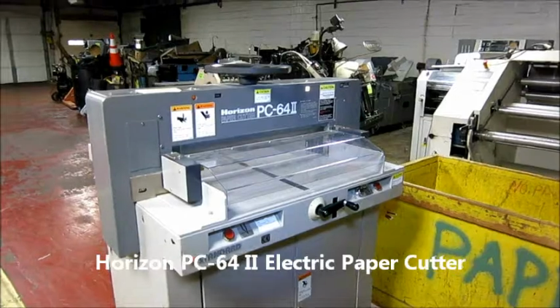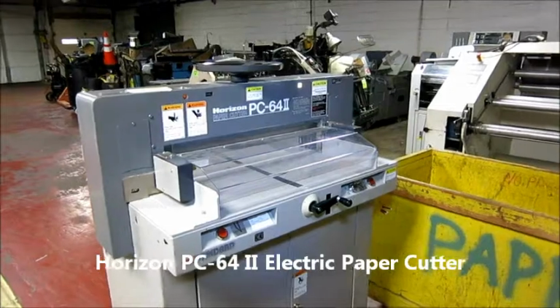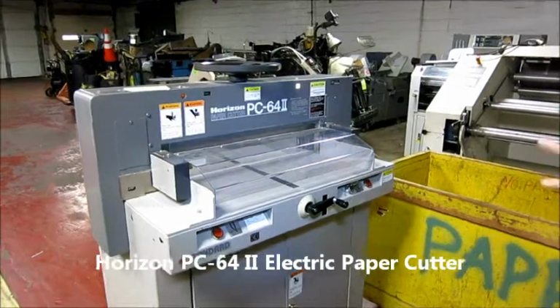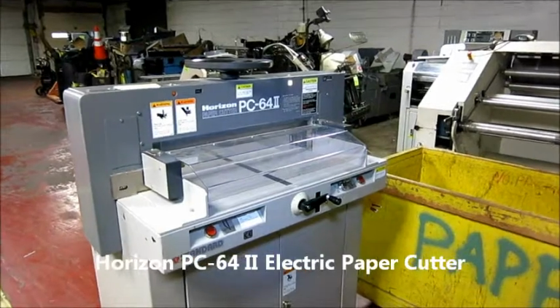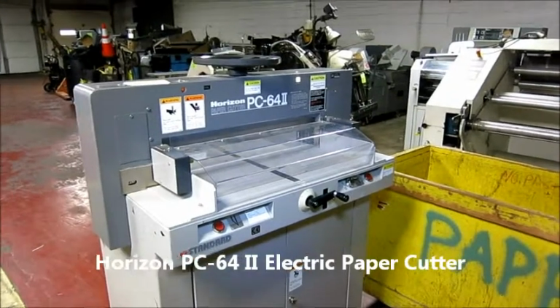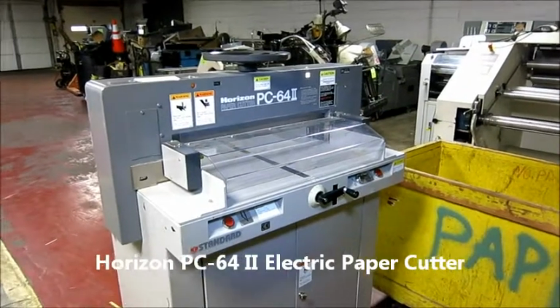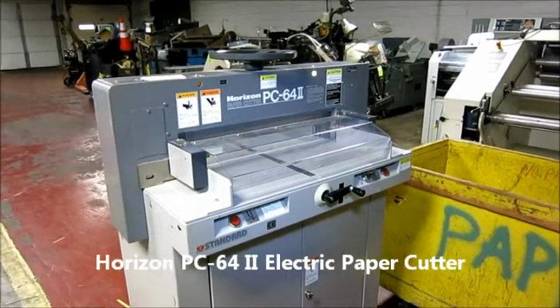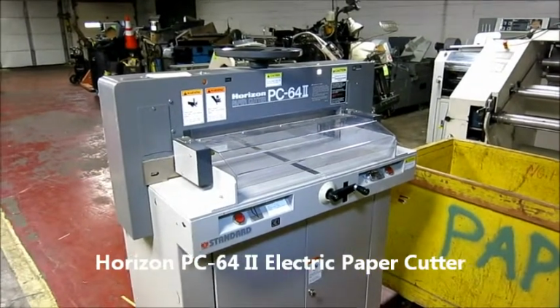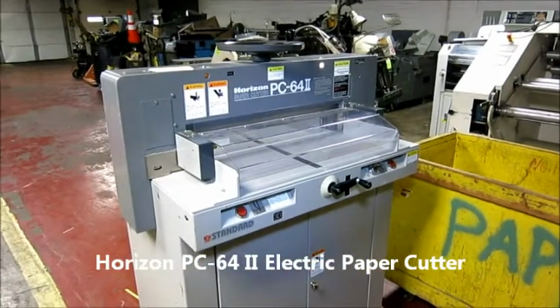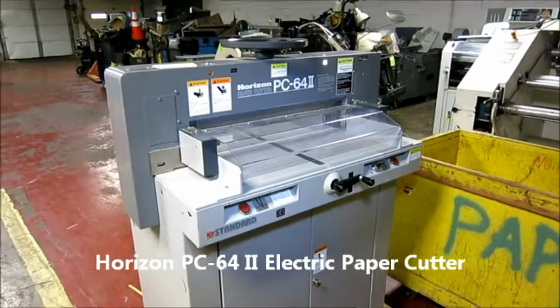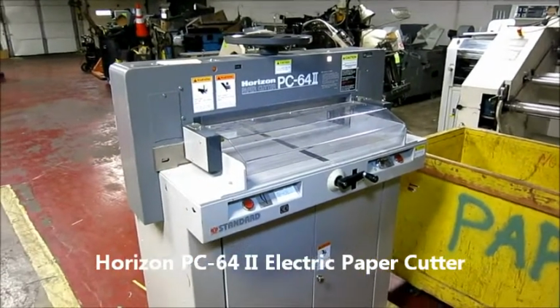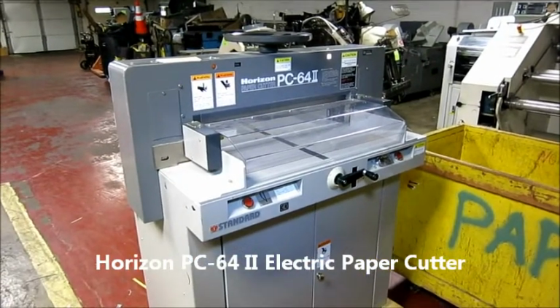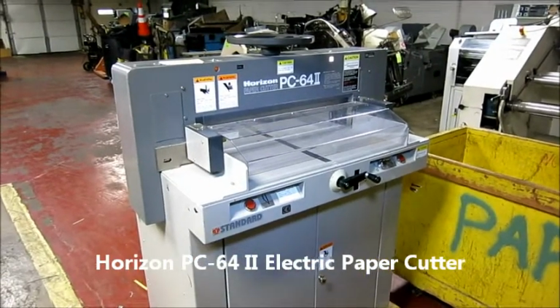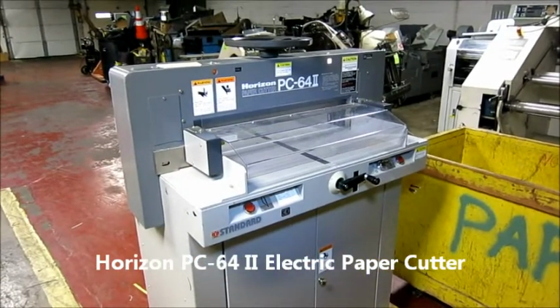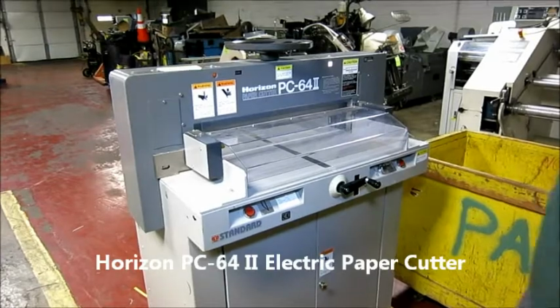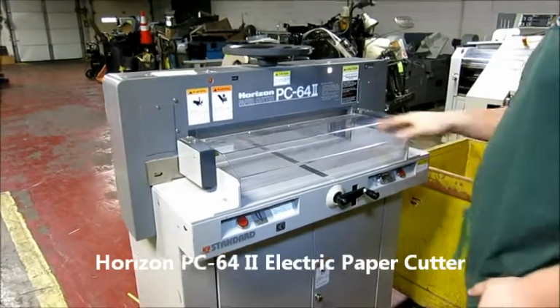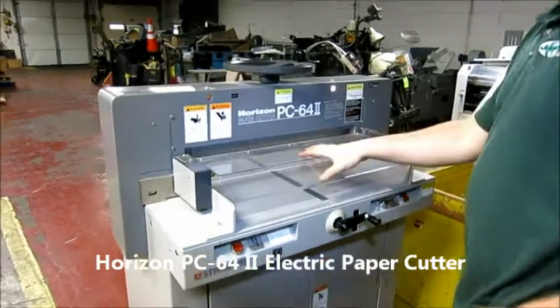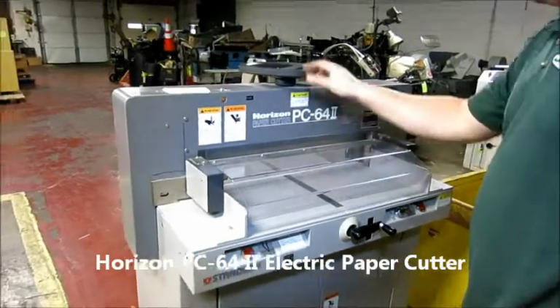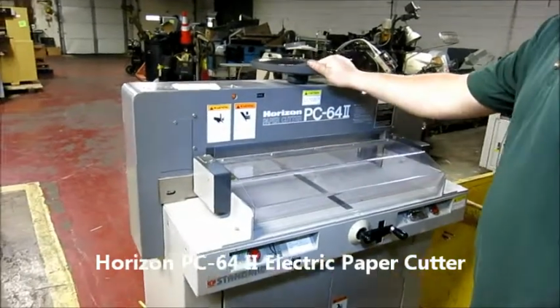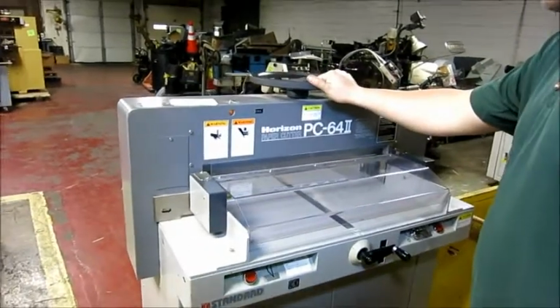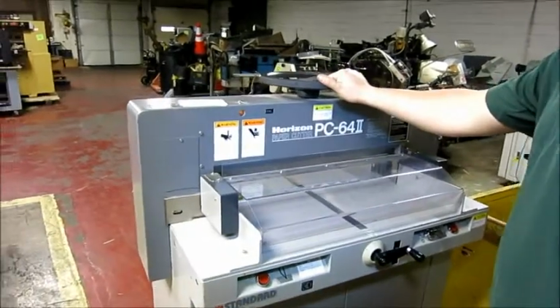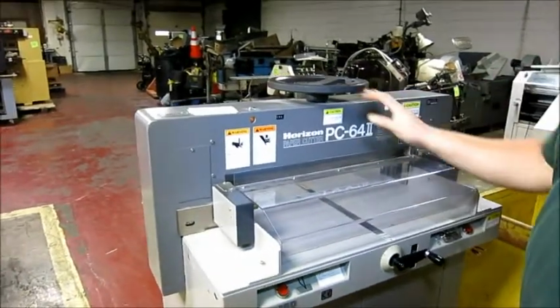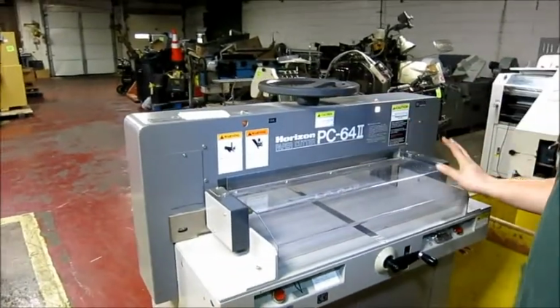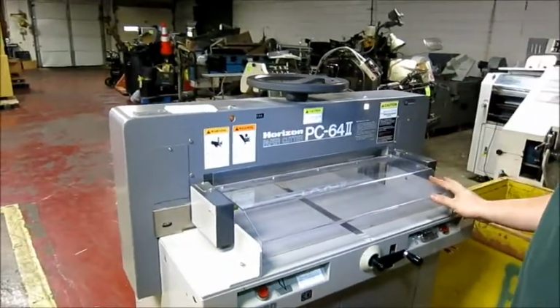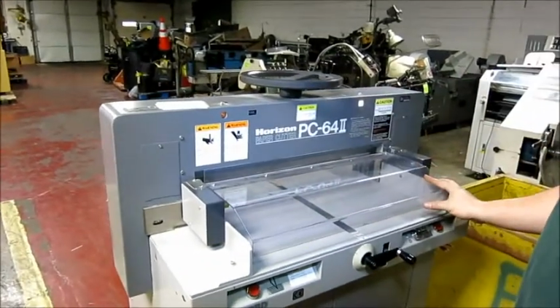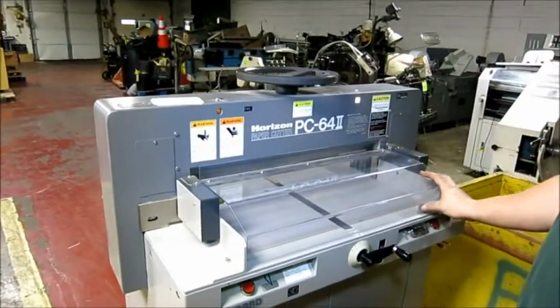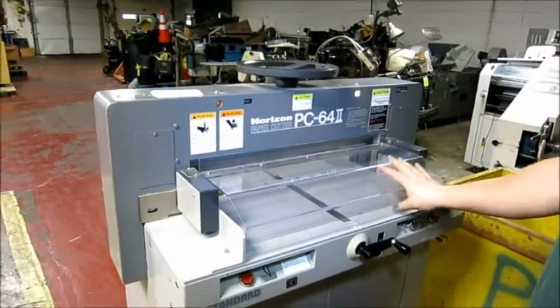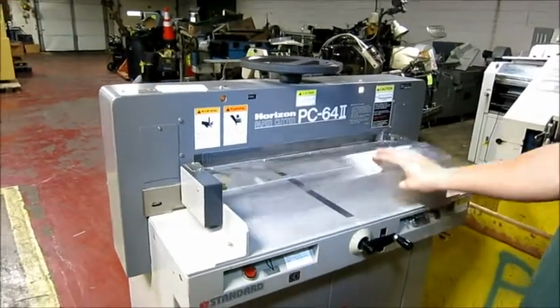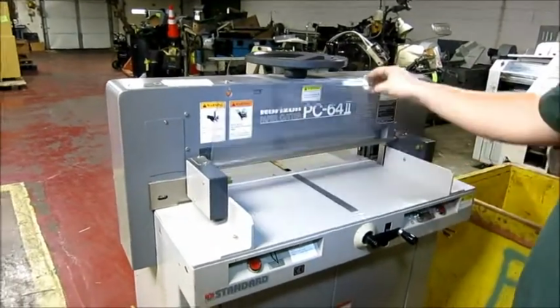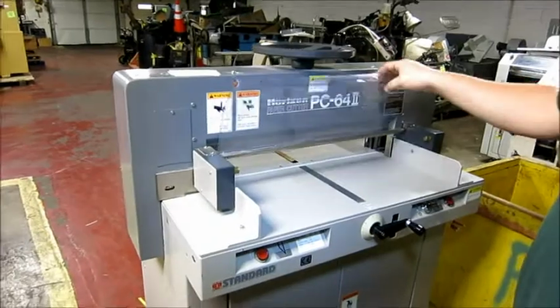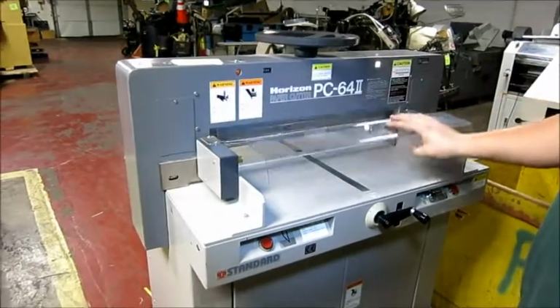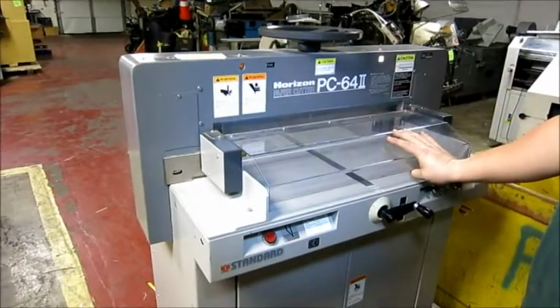The Horizon PC-64-2 paper cutter. It's got electric cut, manual clamp, and a plastic safety guard that will disable the operation of the machine if you open it.